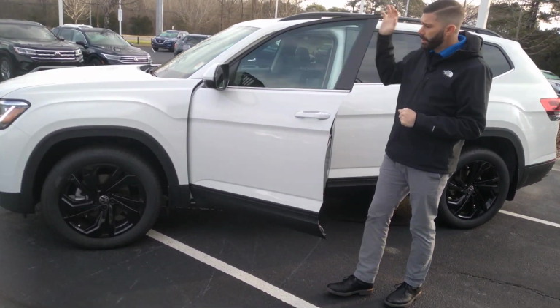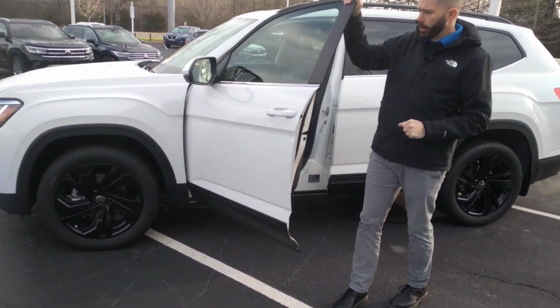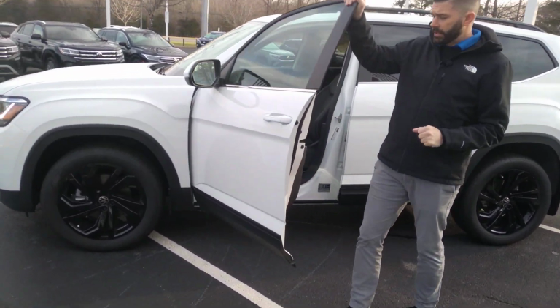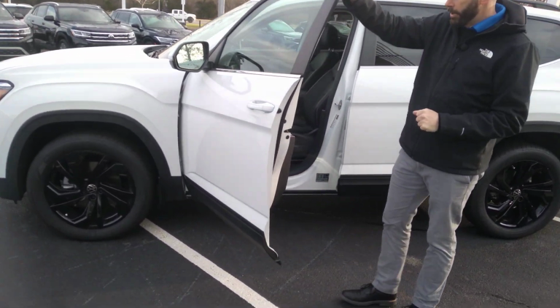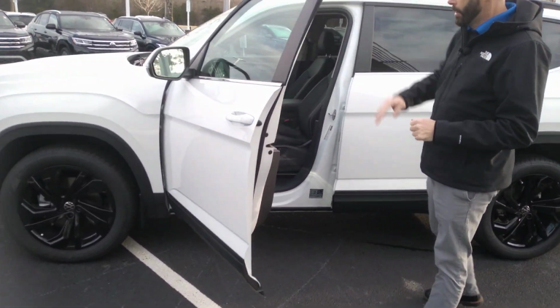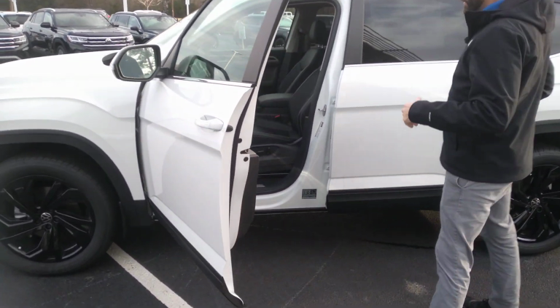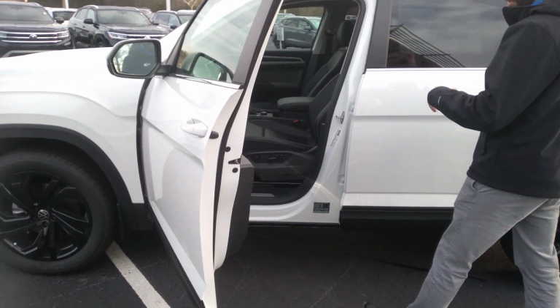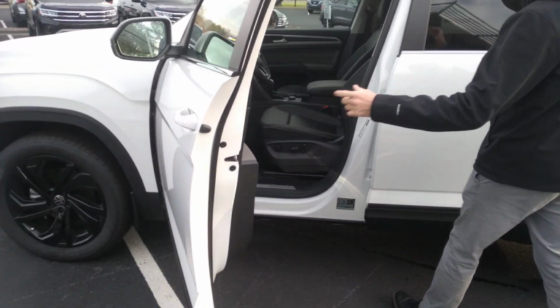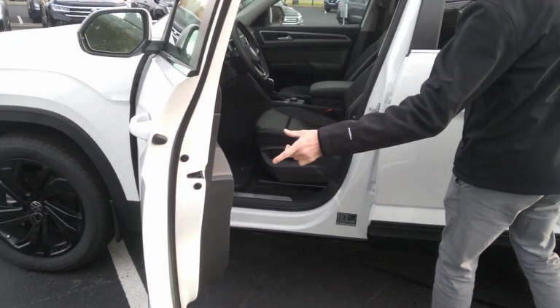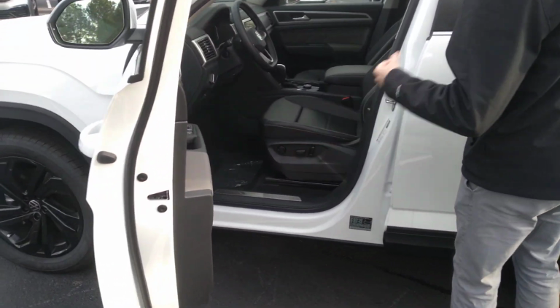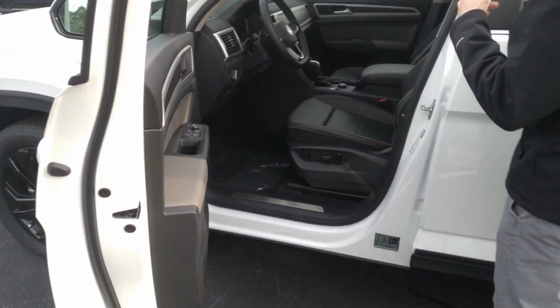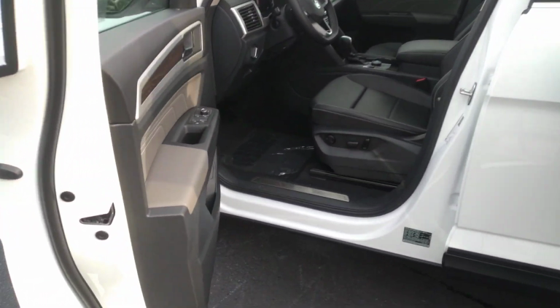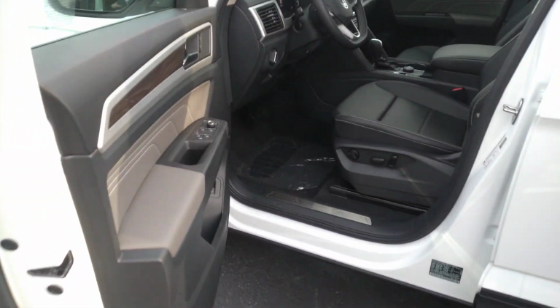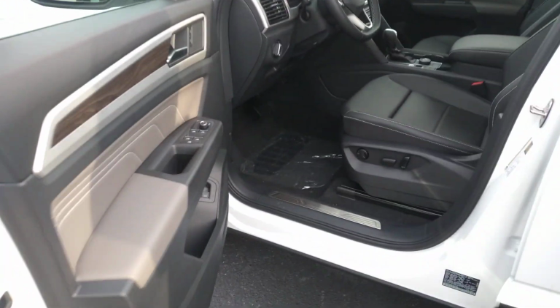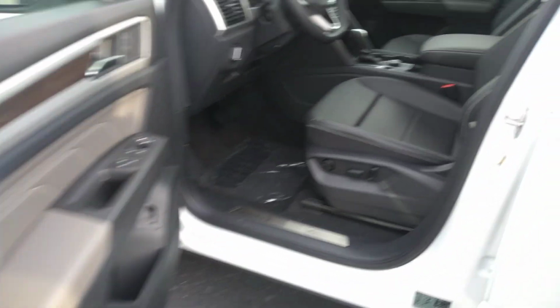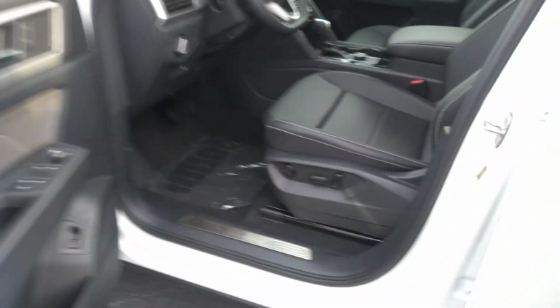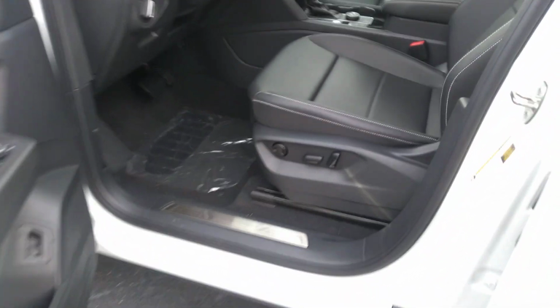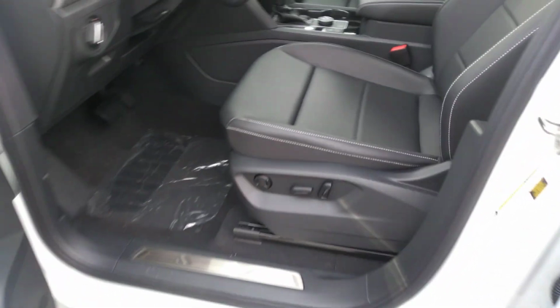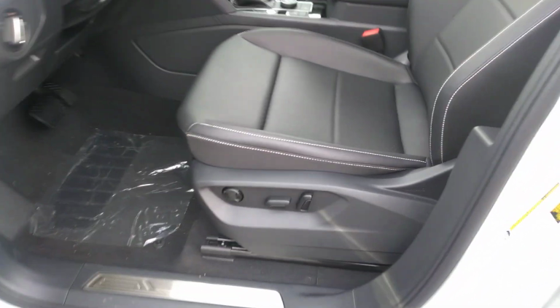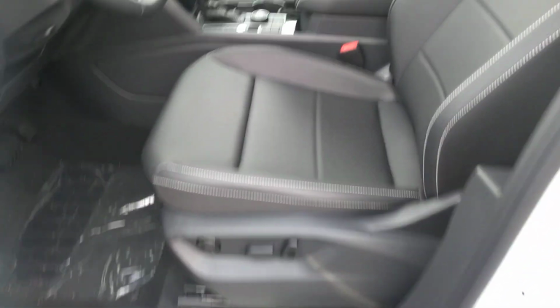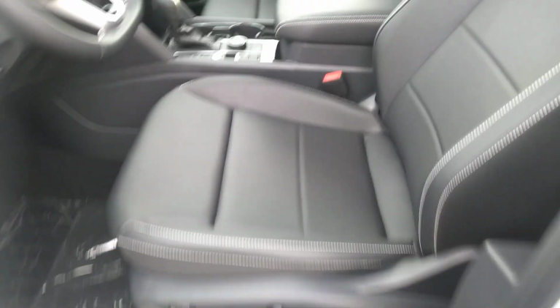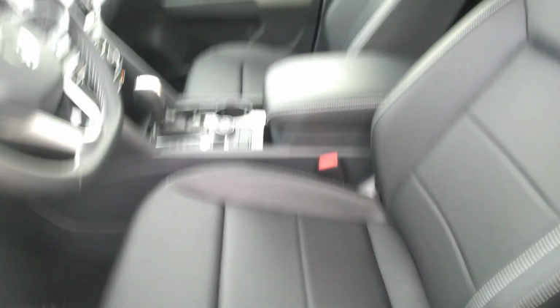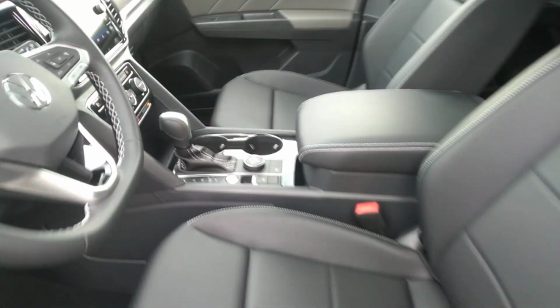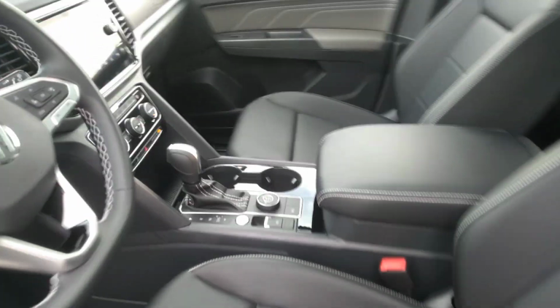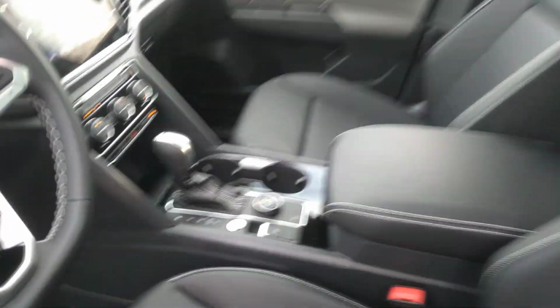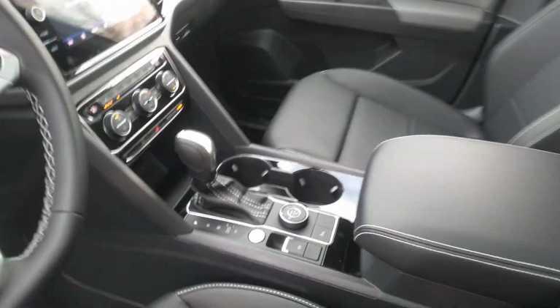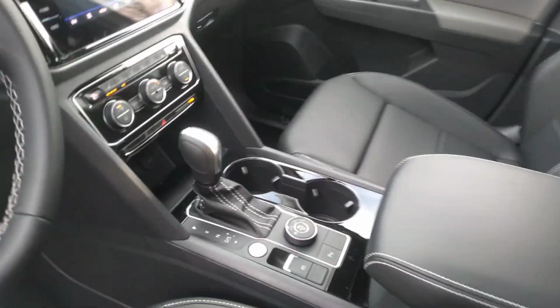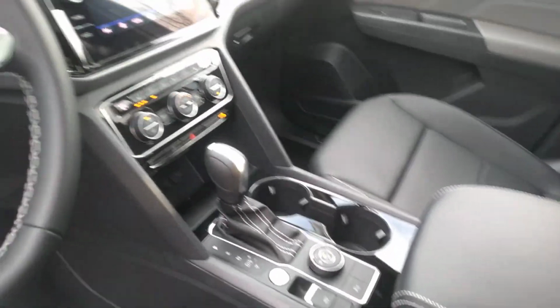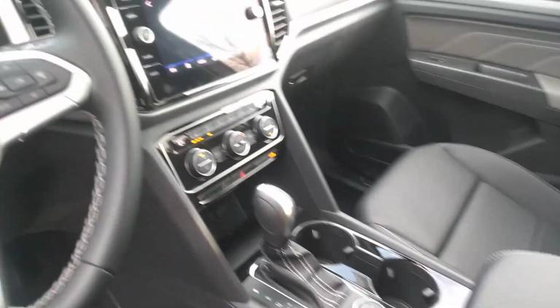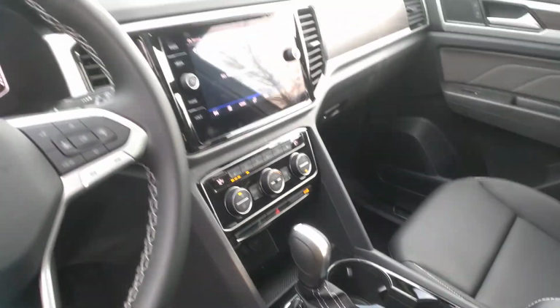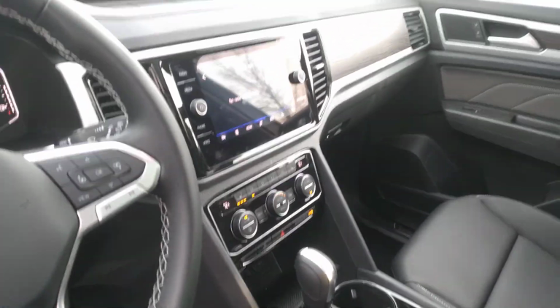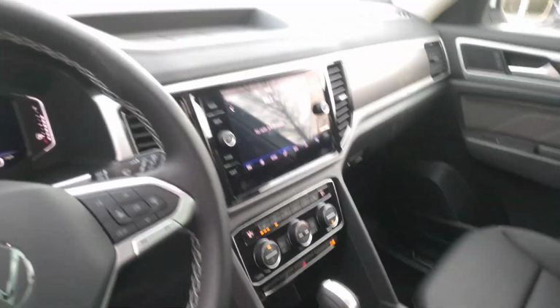Looking at the interior, you do have the gray accents on the door to break up that black interior a little bit. You will have wireless charging in this car, wireless Android Auto, and wireless Apple CarPlay.